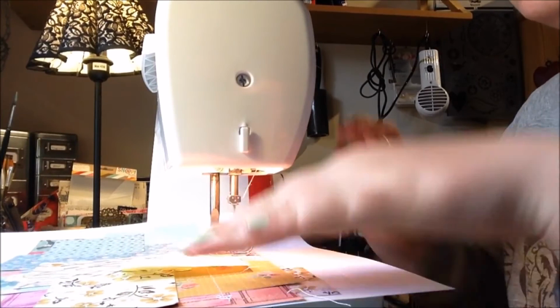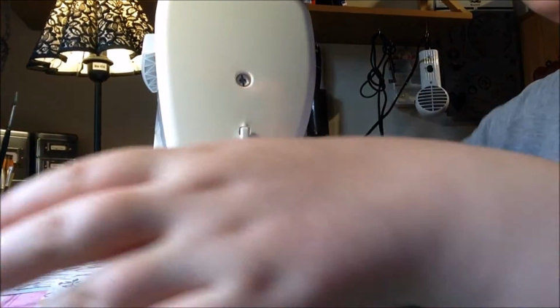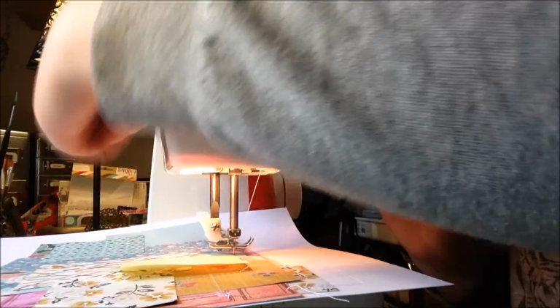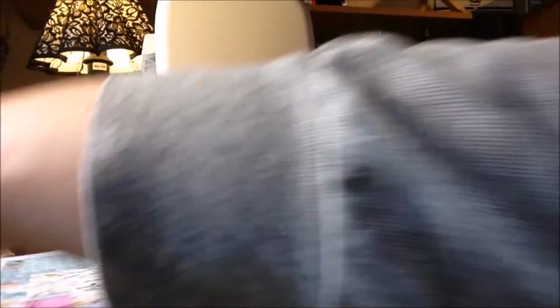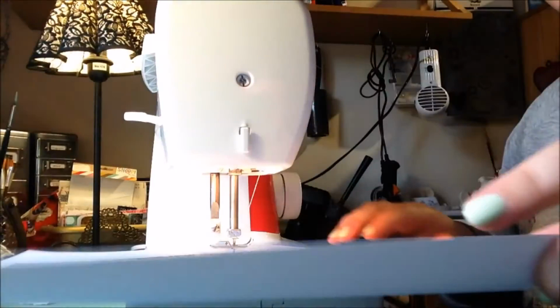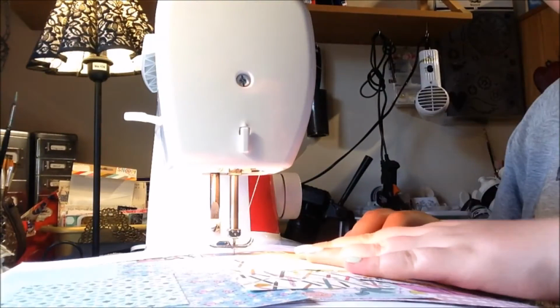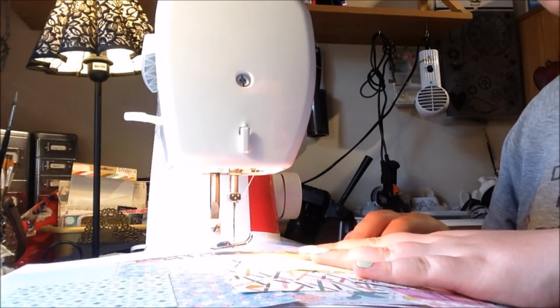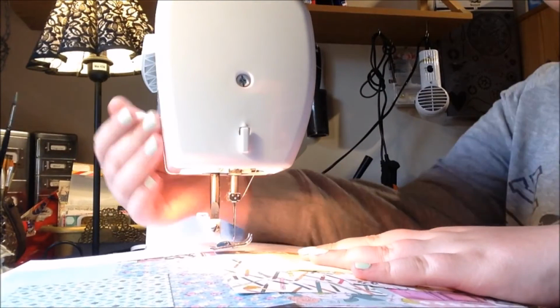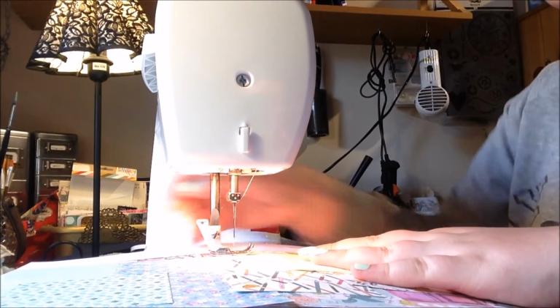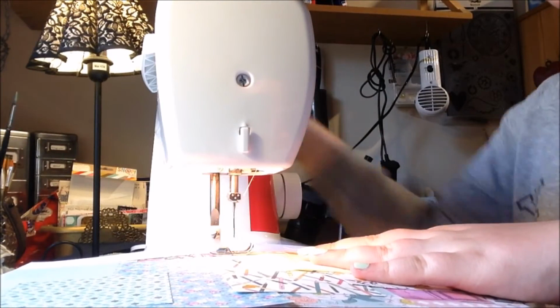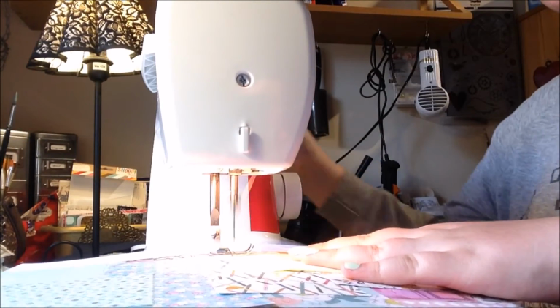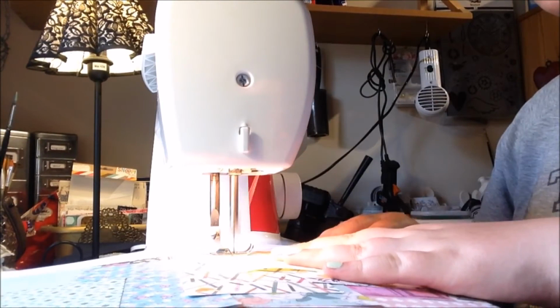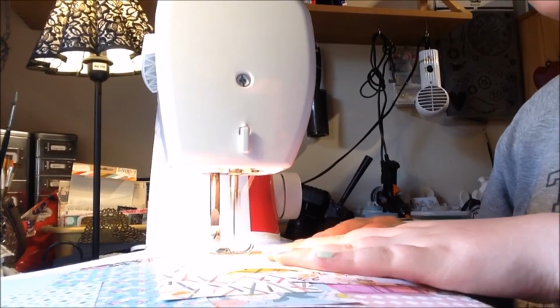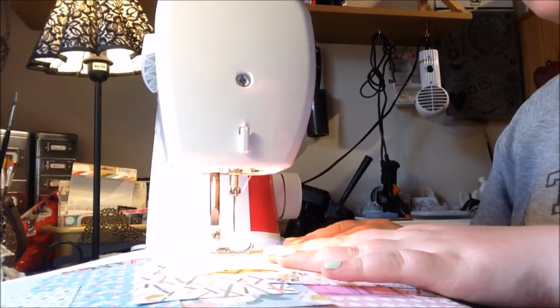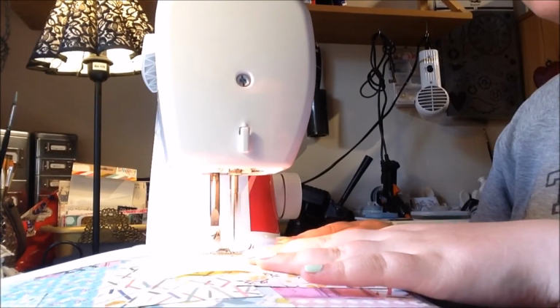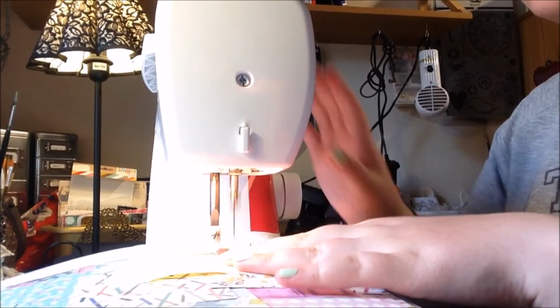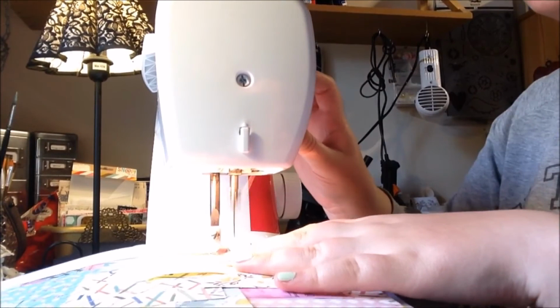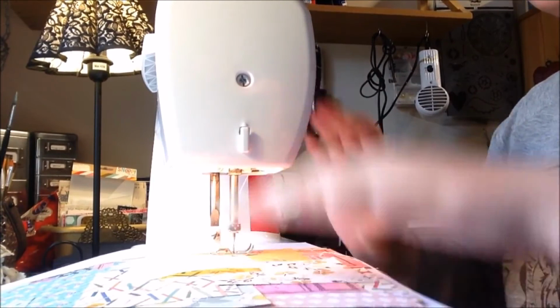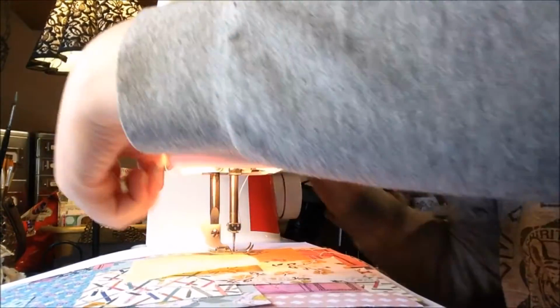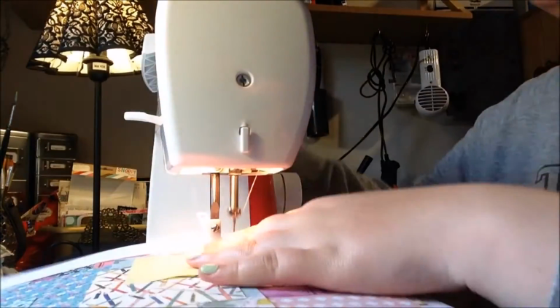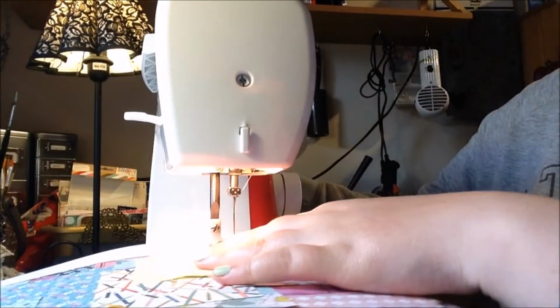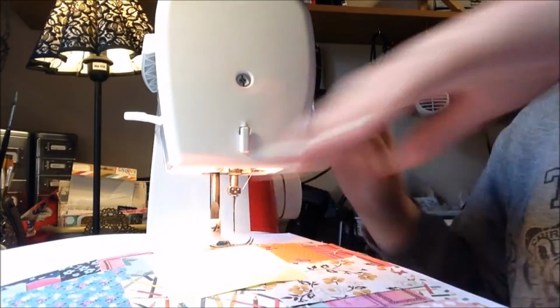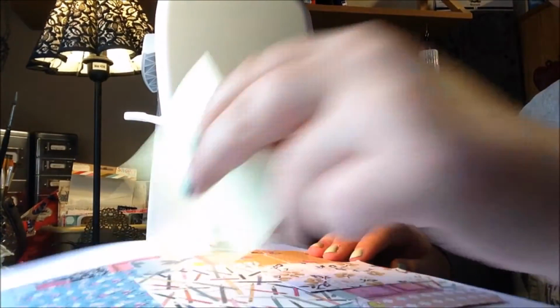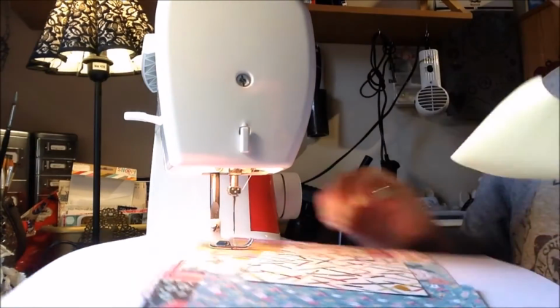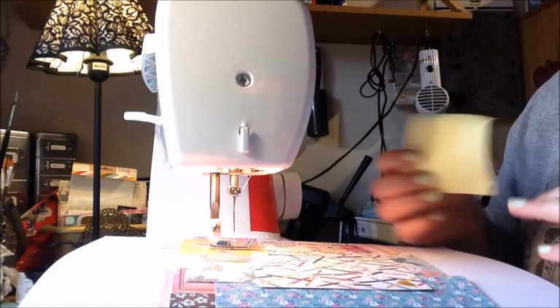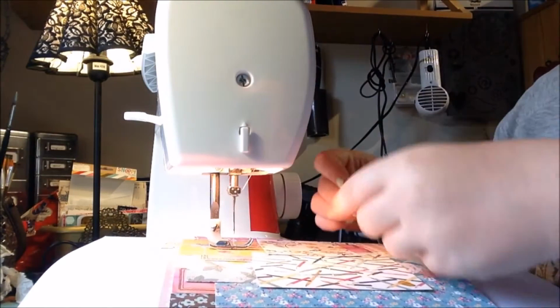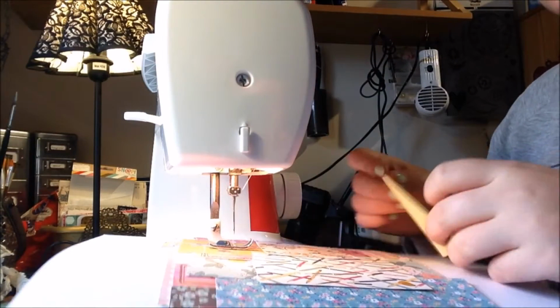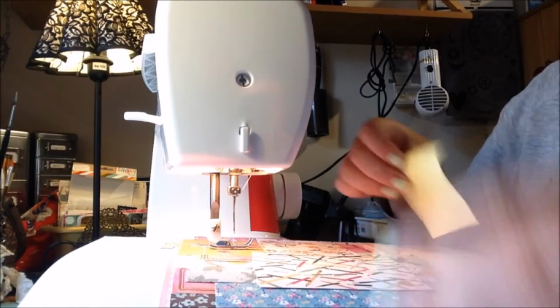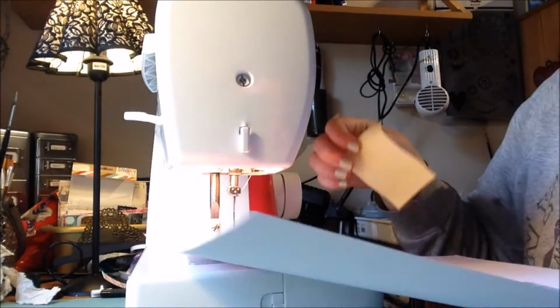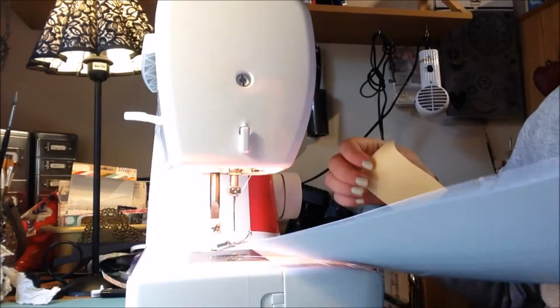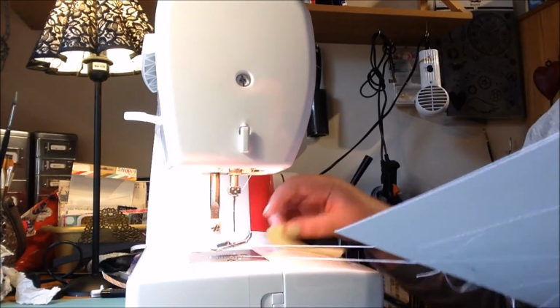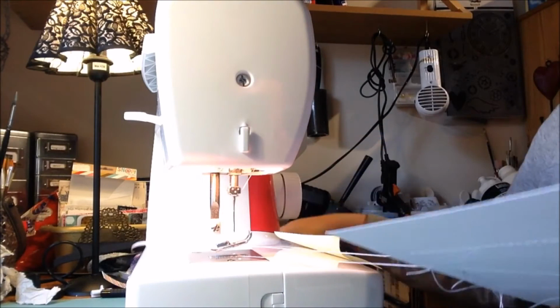I really like how the colours work together despite there being so many different collections and different colours. I'm really happy I found this layout.